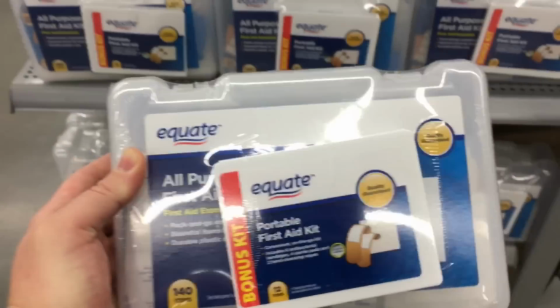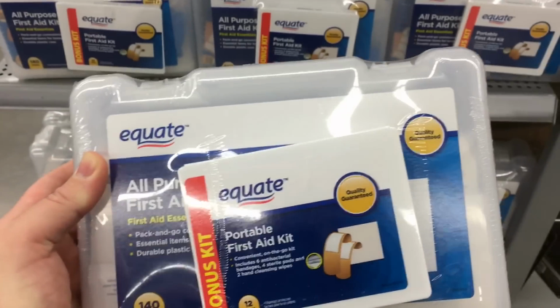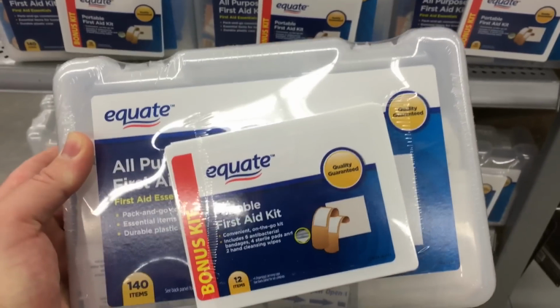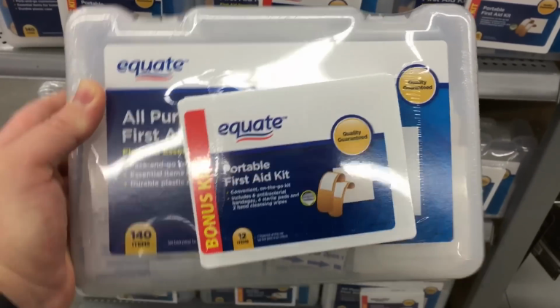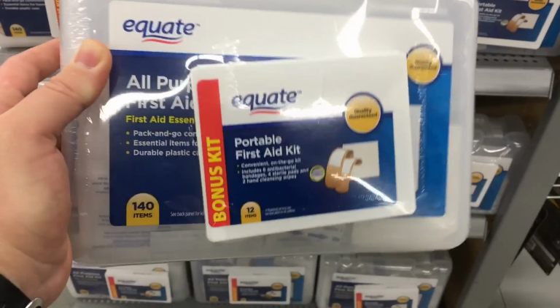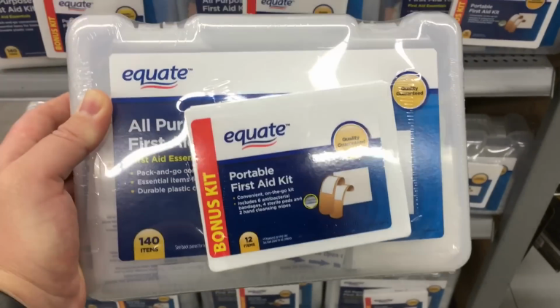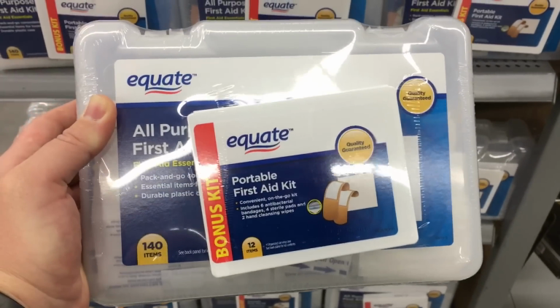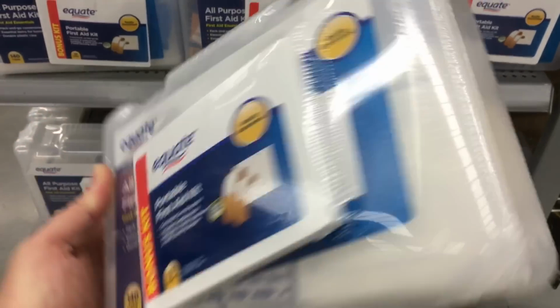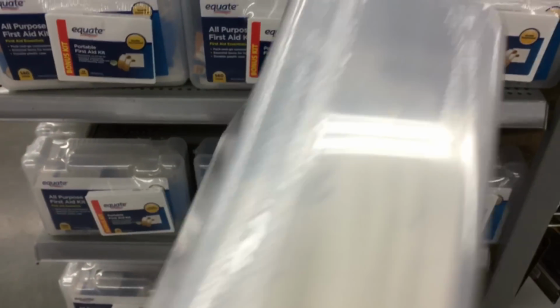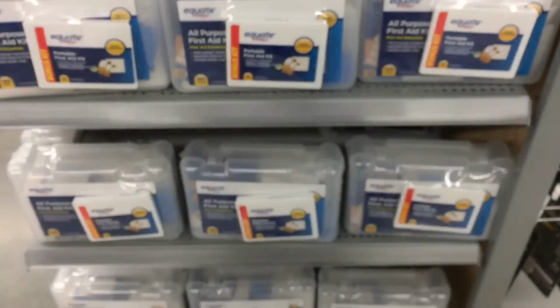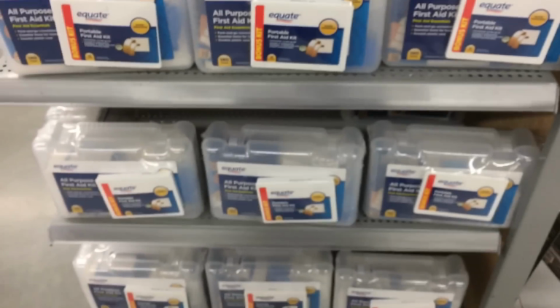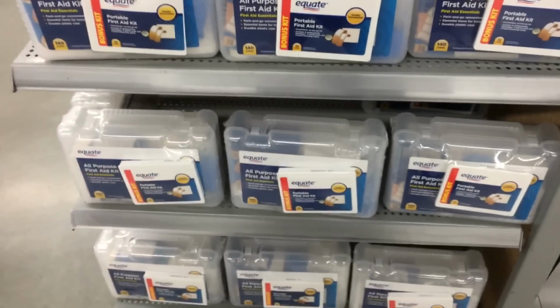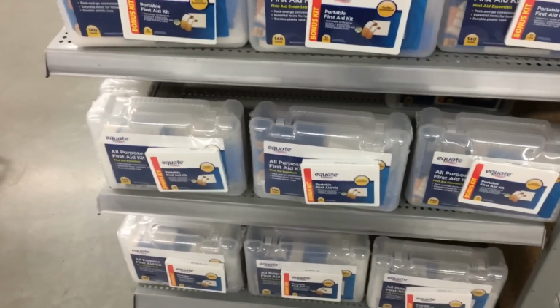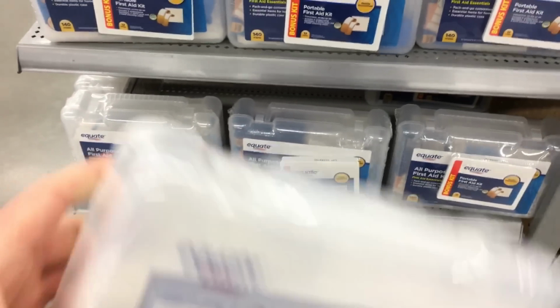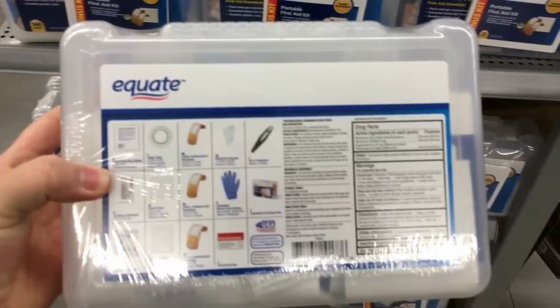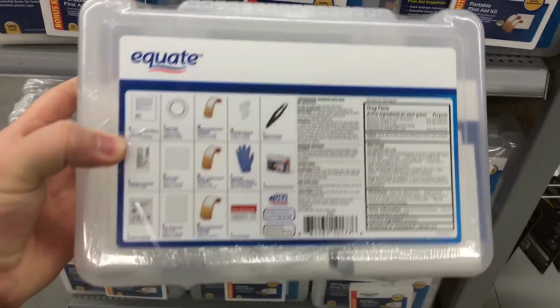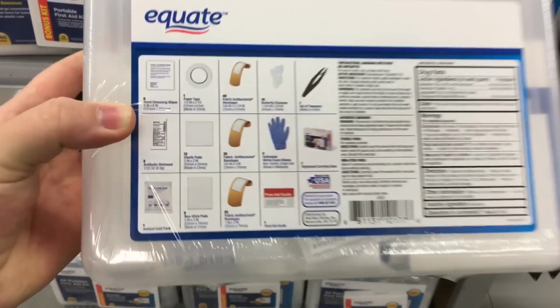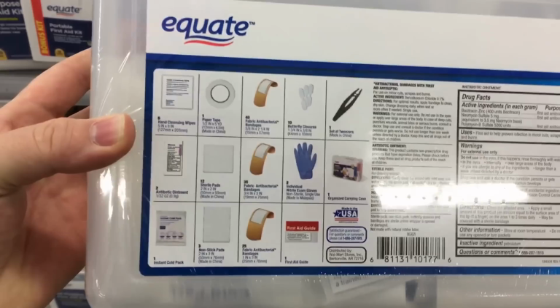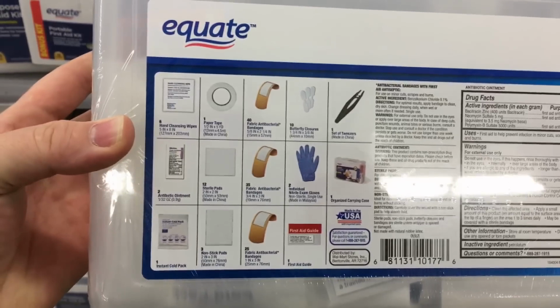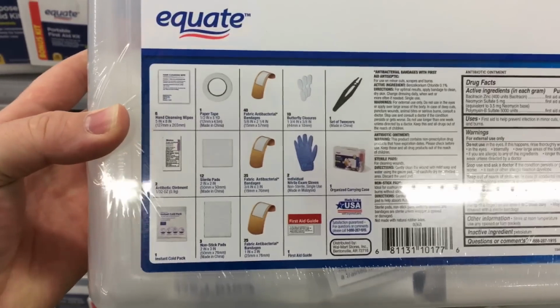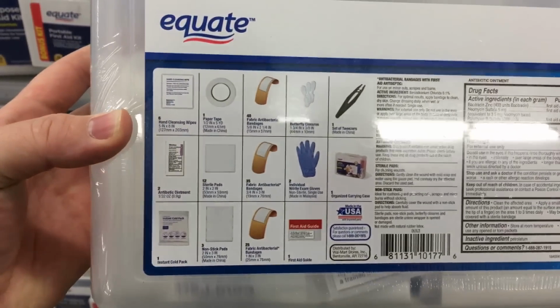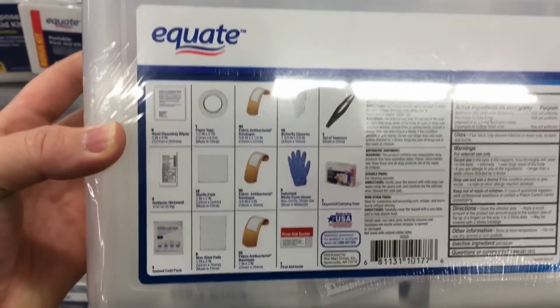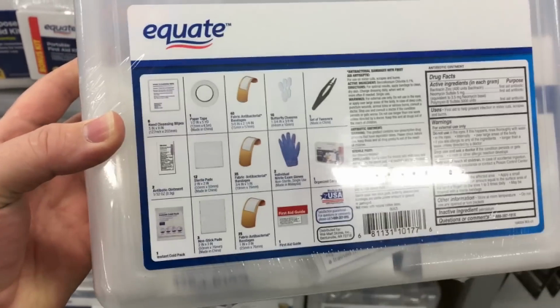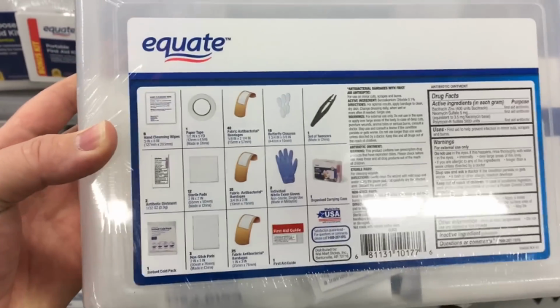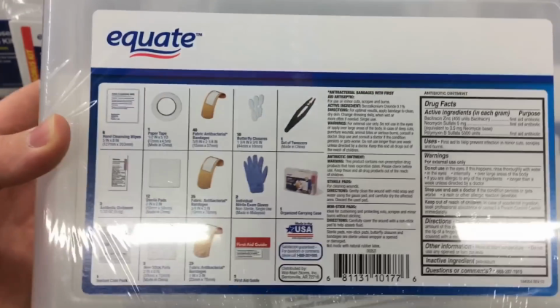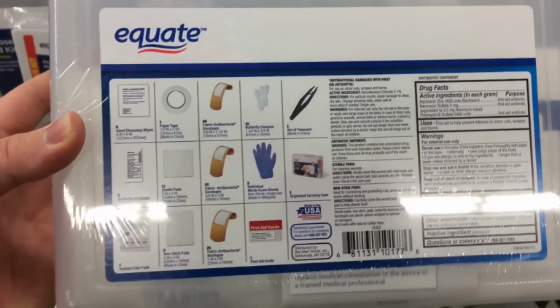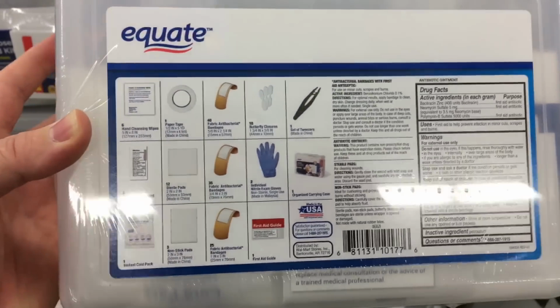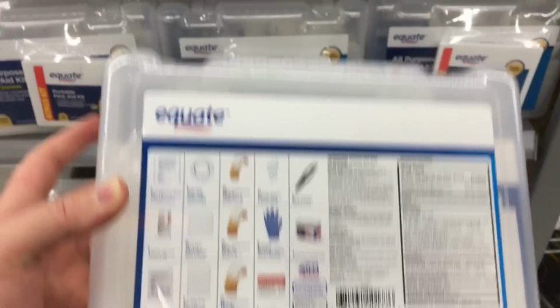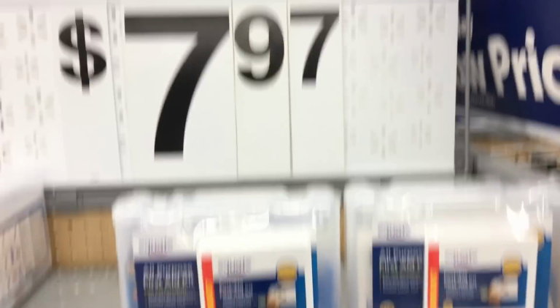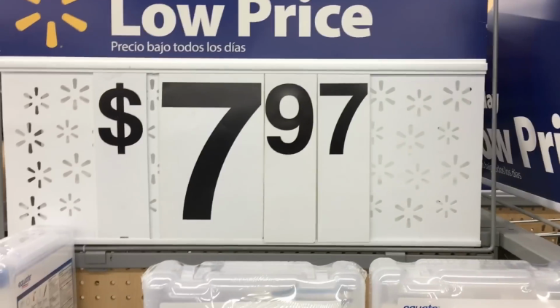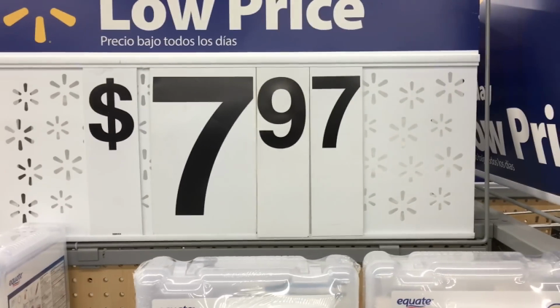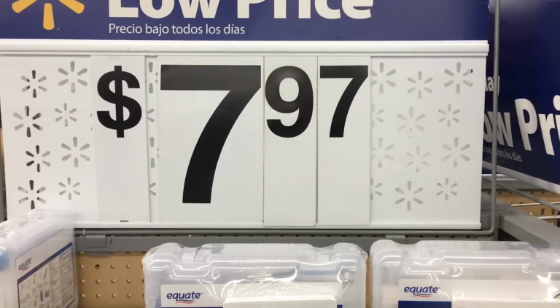I don't know if you guys saw this during Christmas time. This is basically the Equate first aid kit — it has a bunch of bandages, boo-boo stuff, tweezers, gloves, all that good stuff. And they went from $10 down to $8.